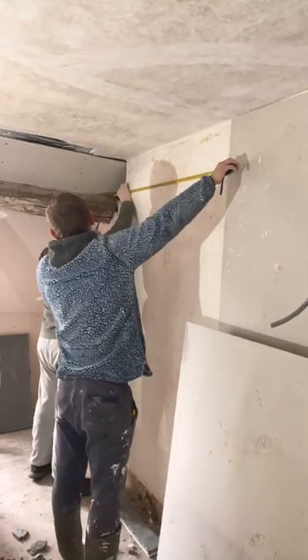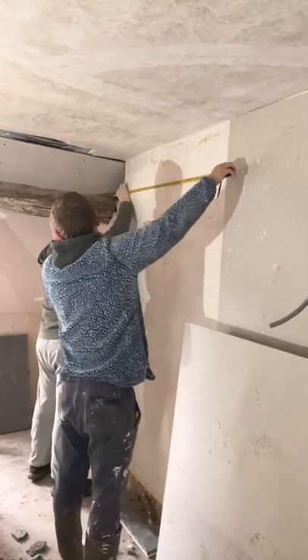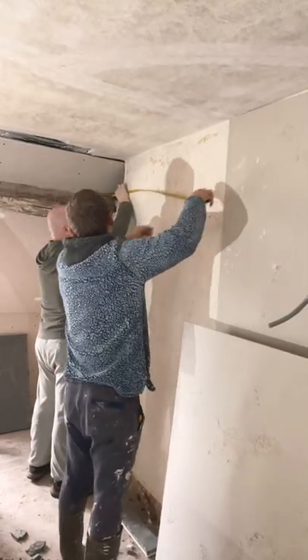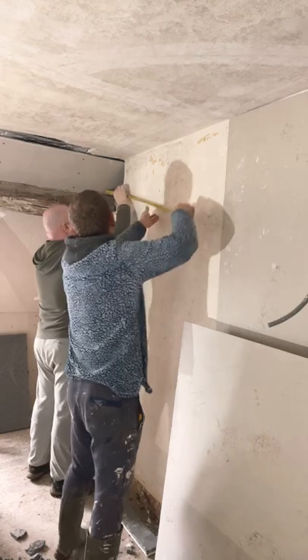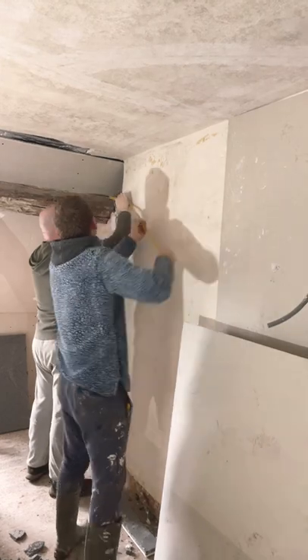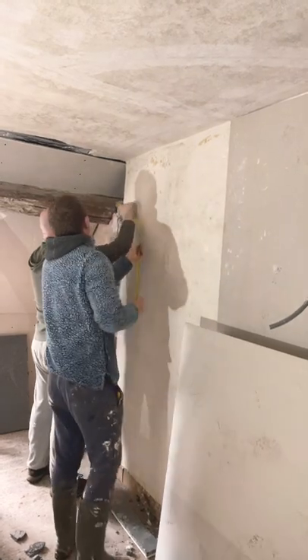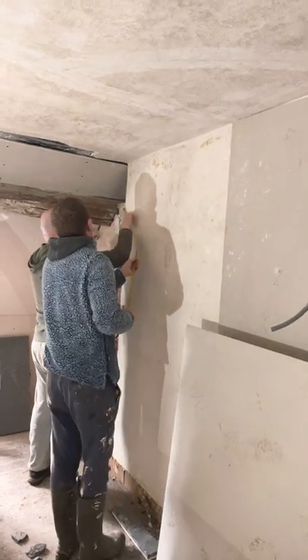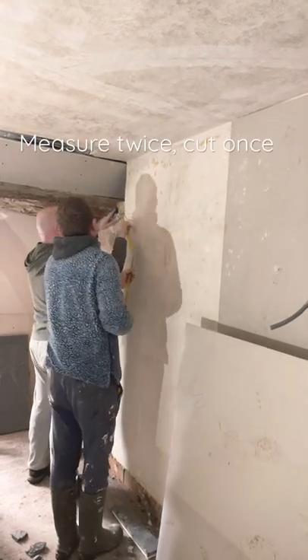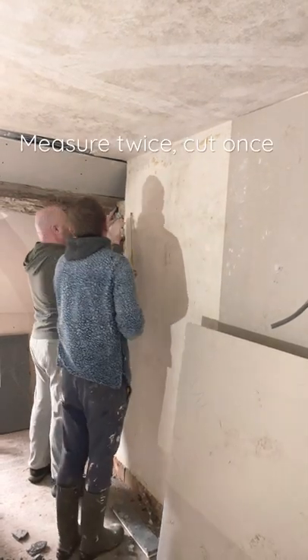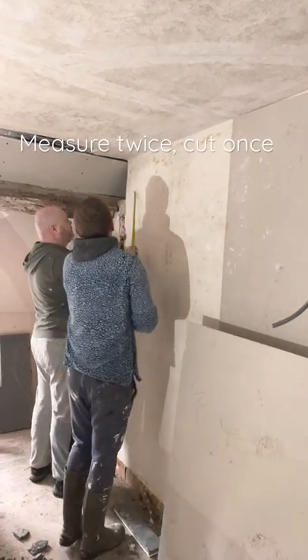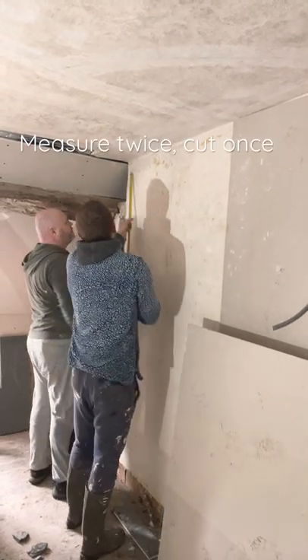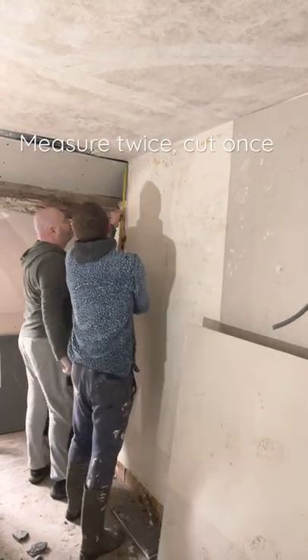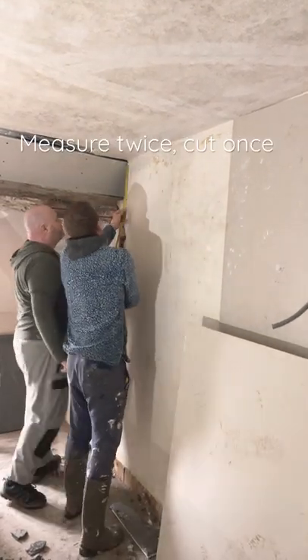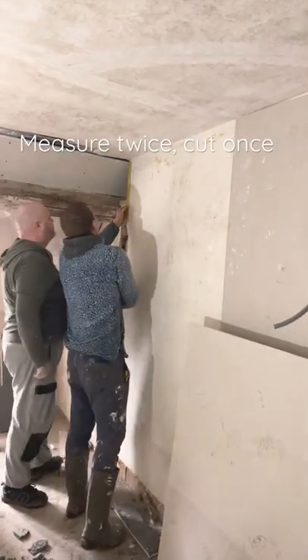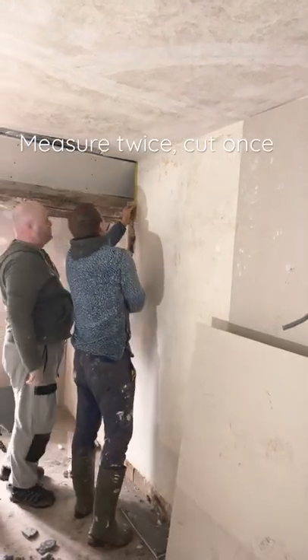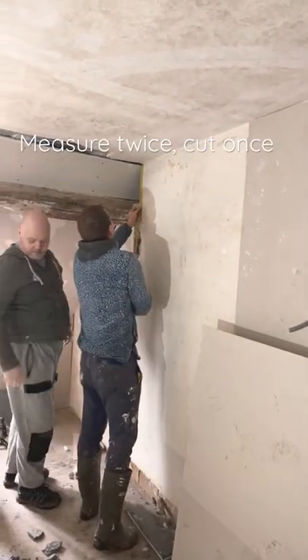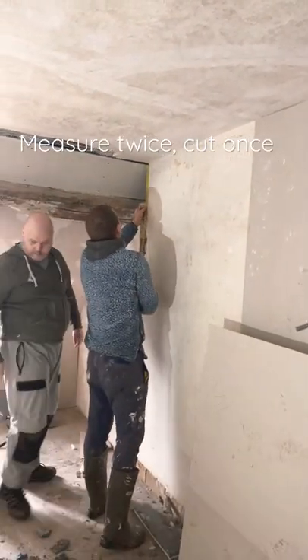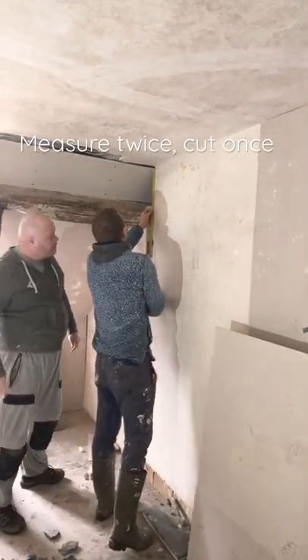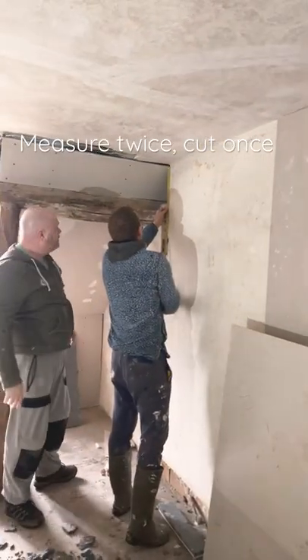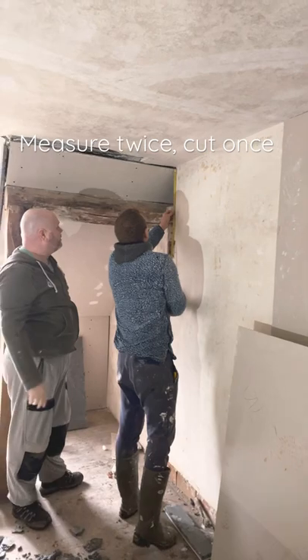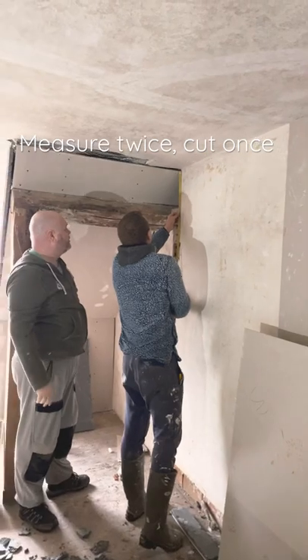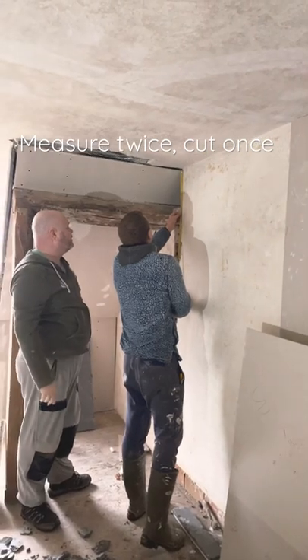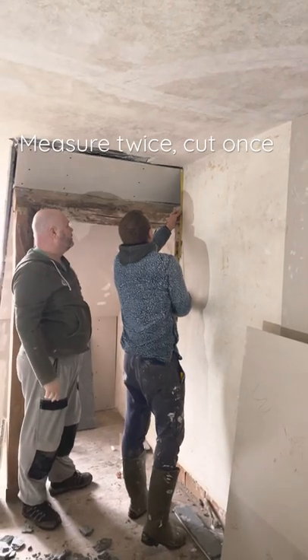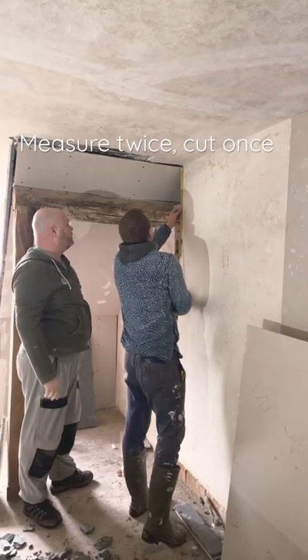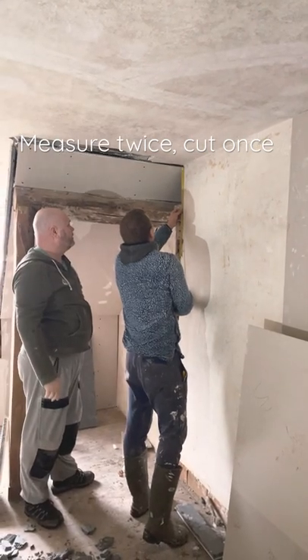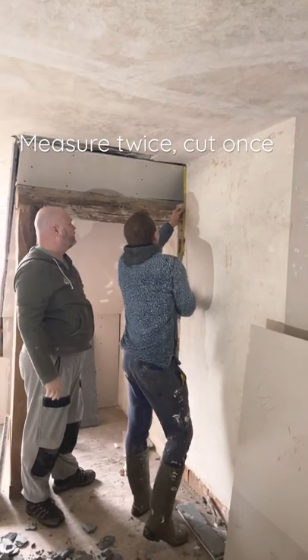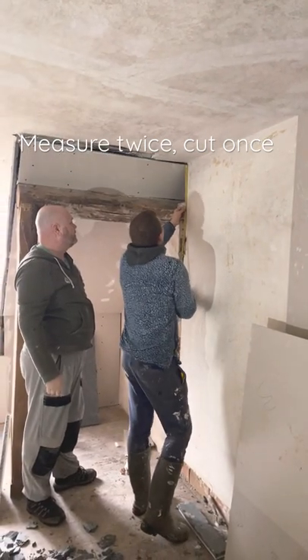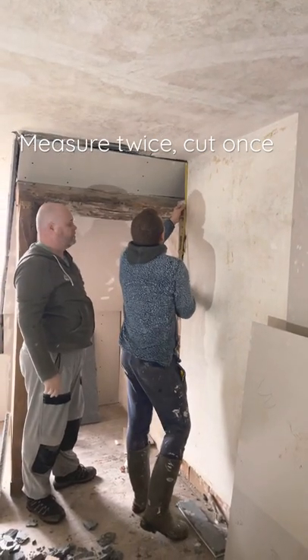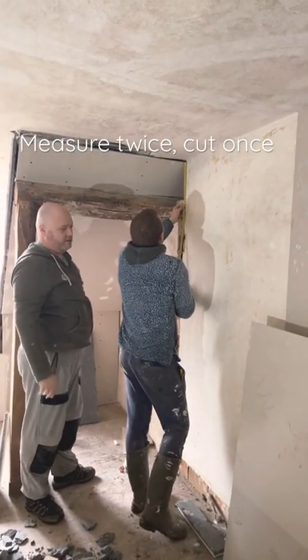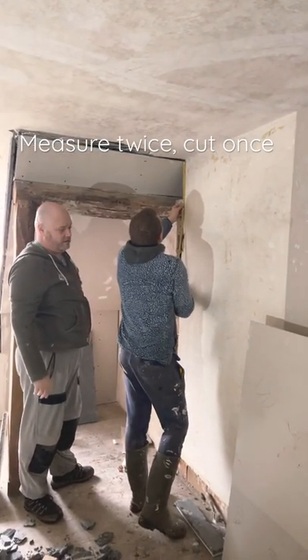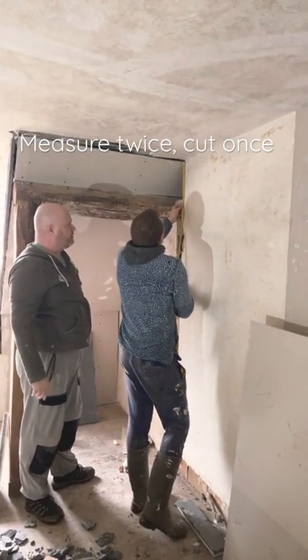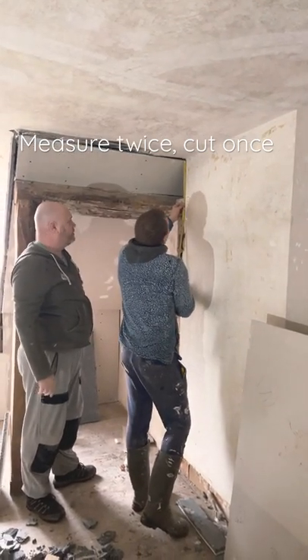So now I need to measure that, which is 8 inches, so 20 centimetres. We're at 20.